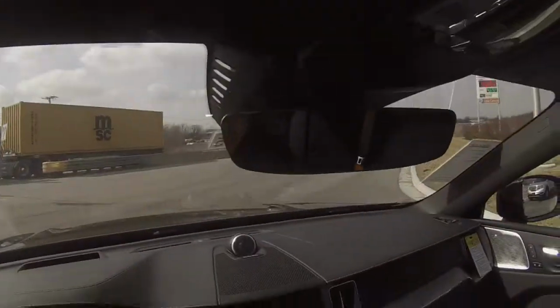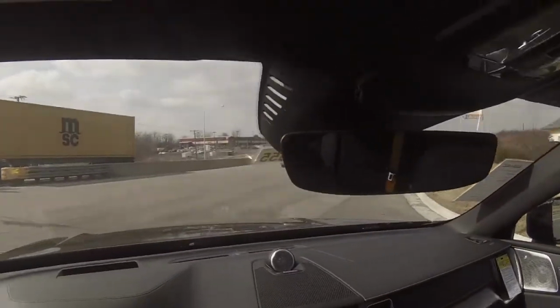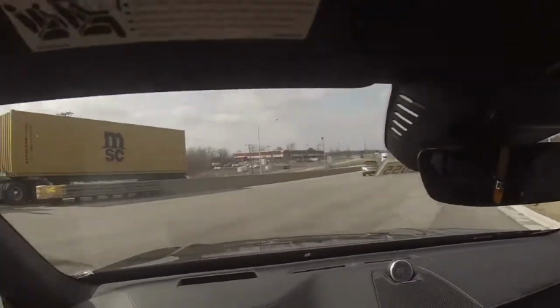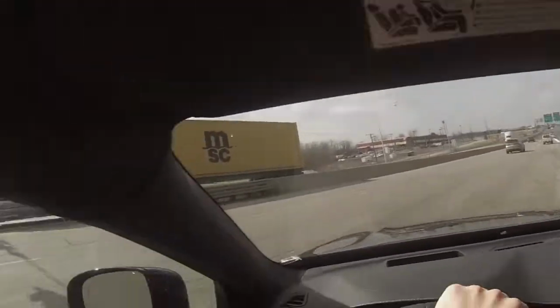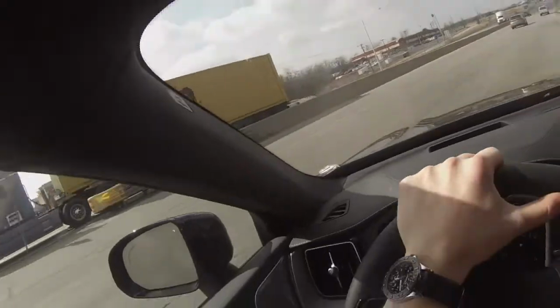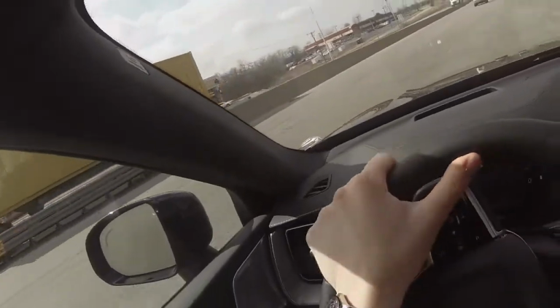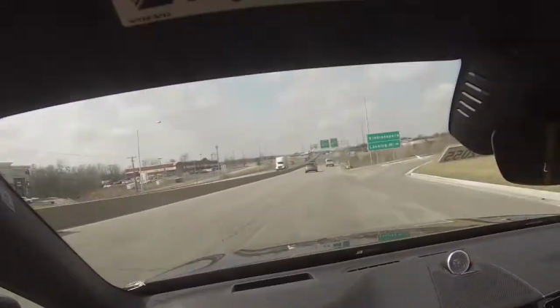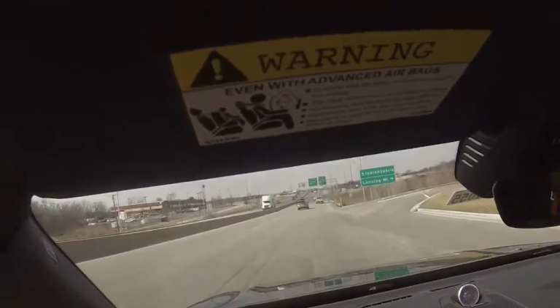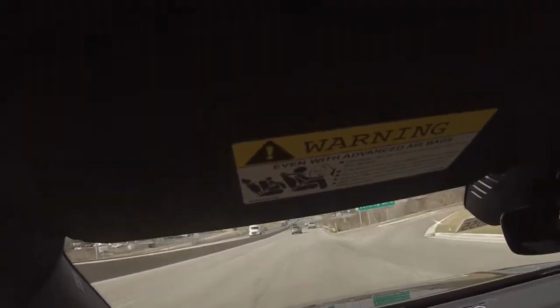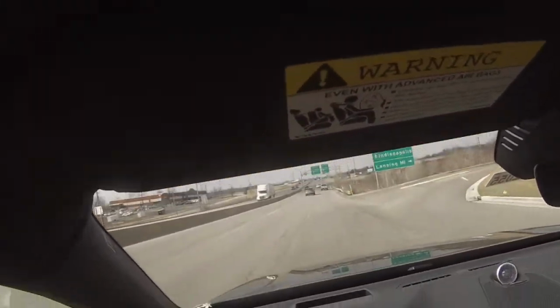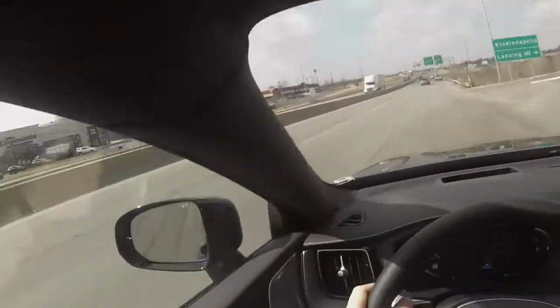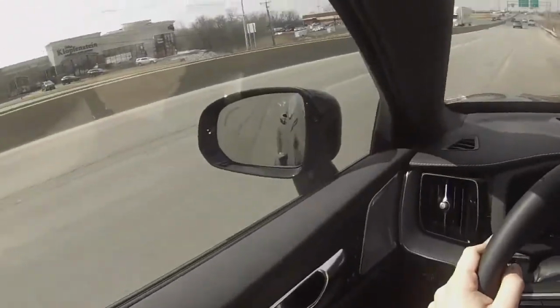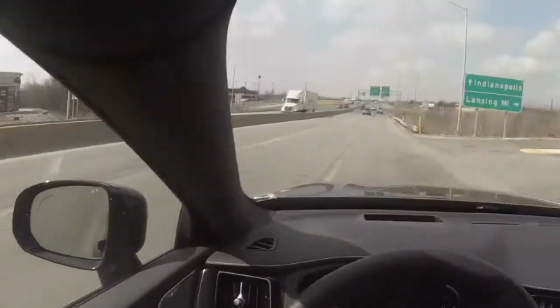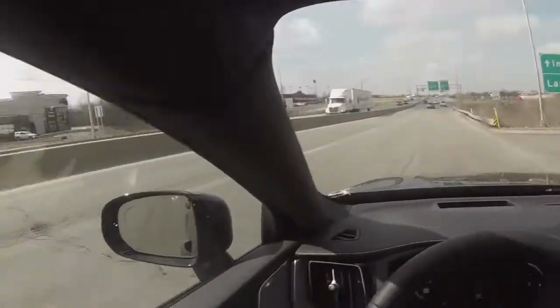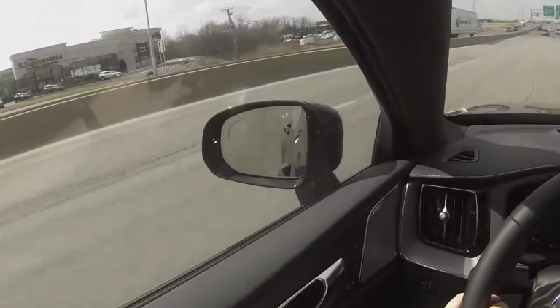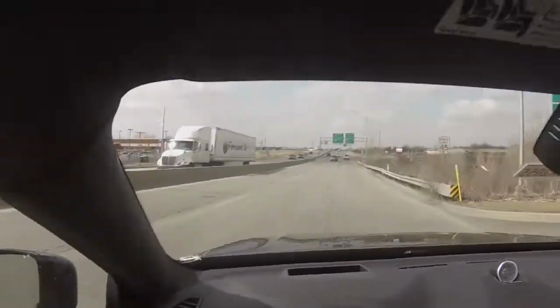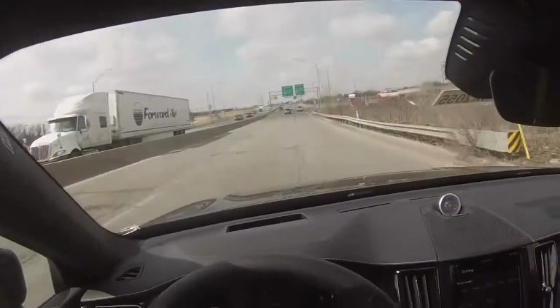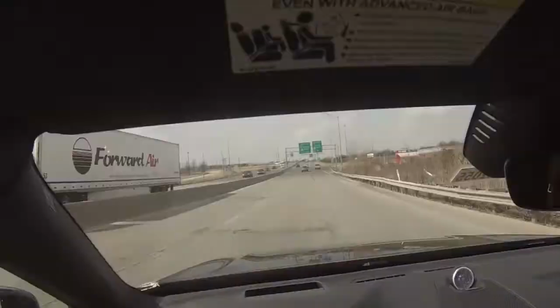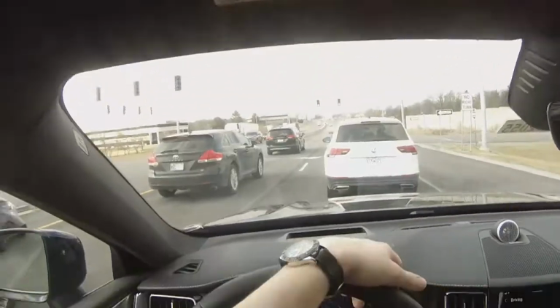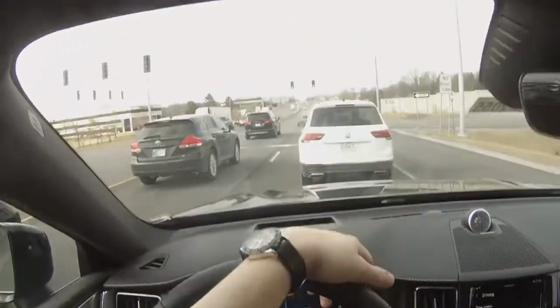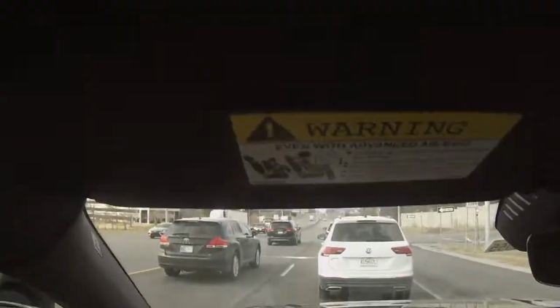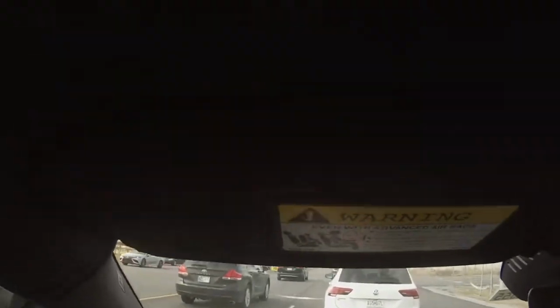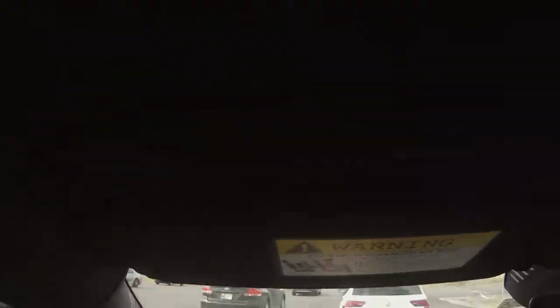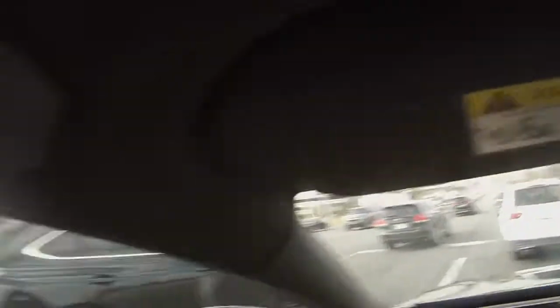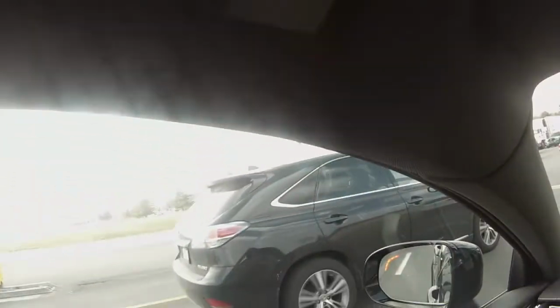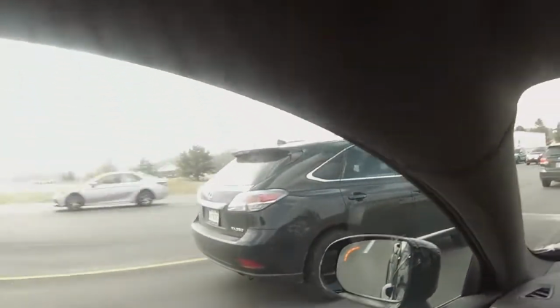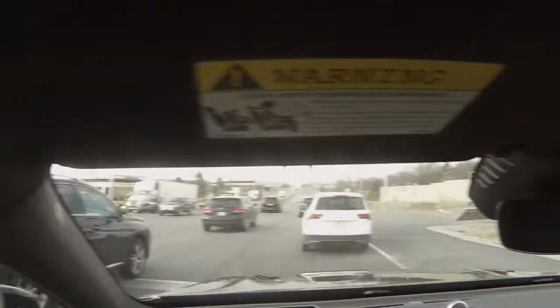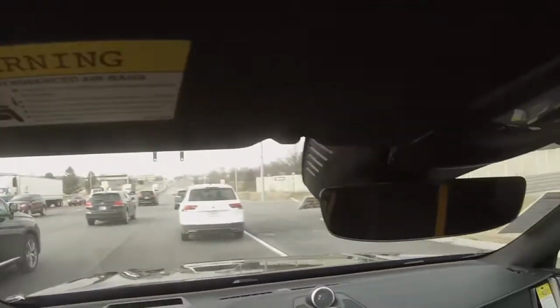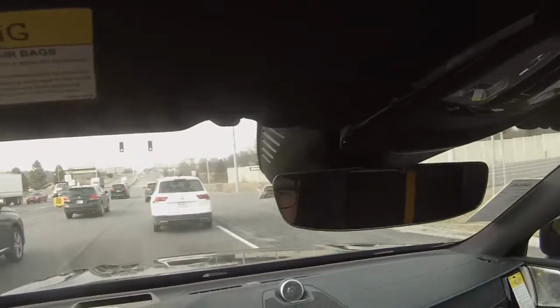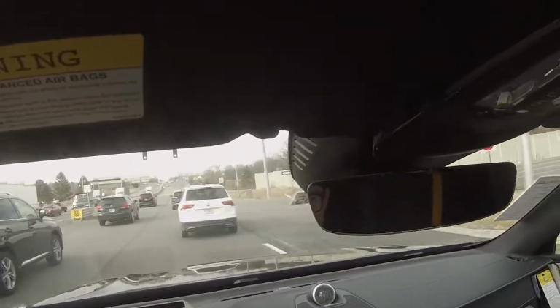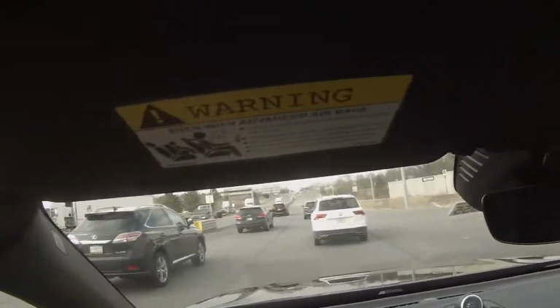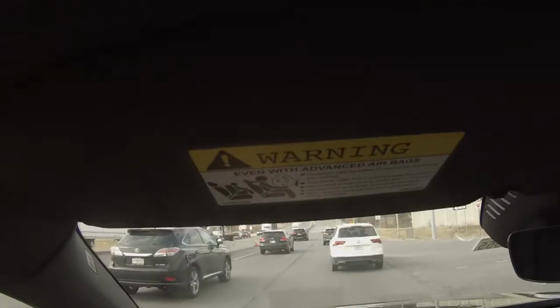We do have Ohlin suspension and a Polestar-tuned chassis, so this thing handles extremely well, but I don't want to go too crazy today. Right now it's a little bit stop-and-go, a little bit uninteresting — I'll cut you guys back in when things get a little cooler.